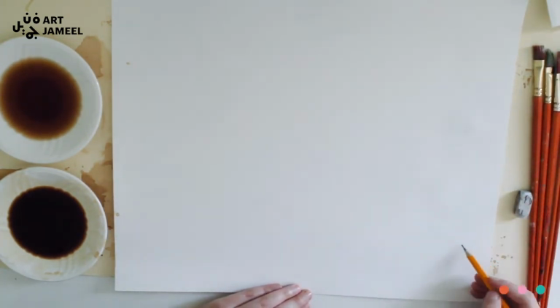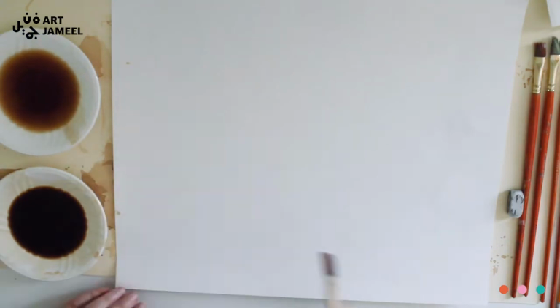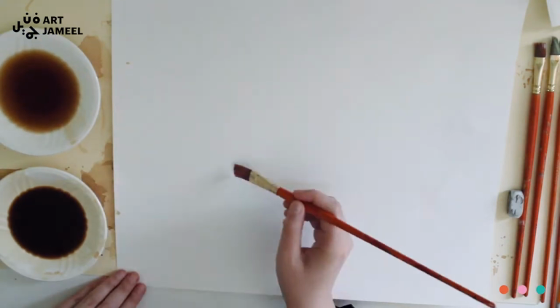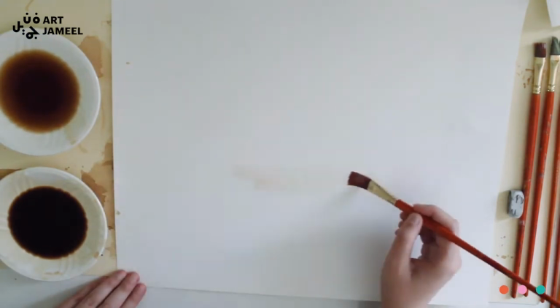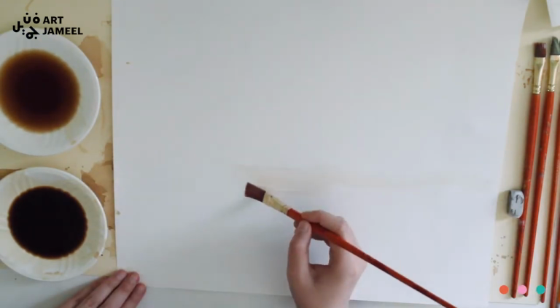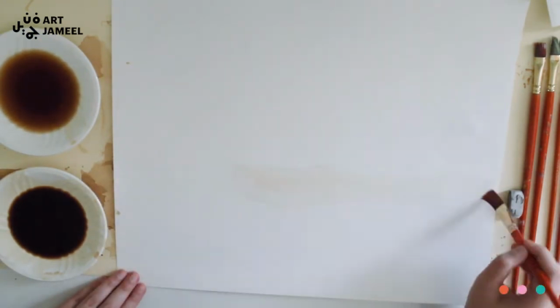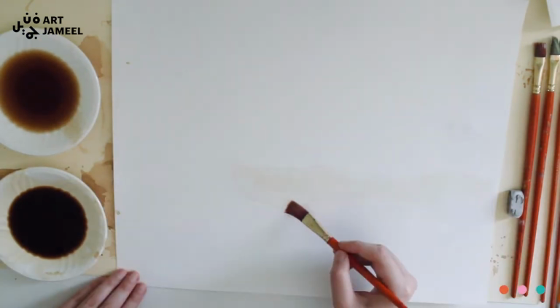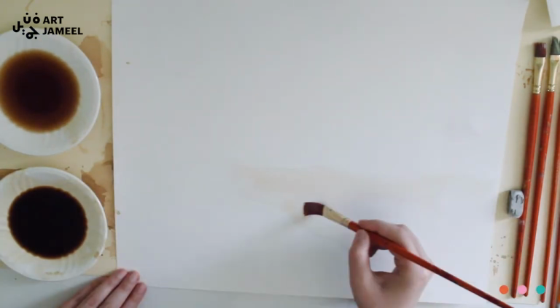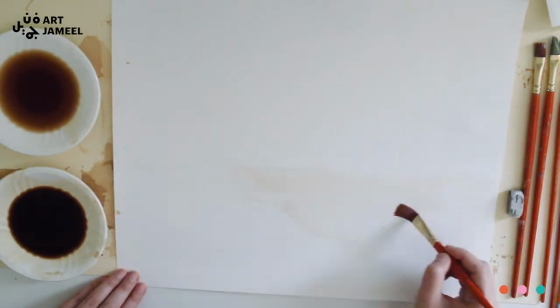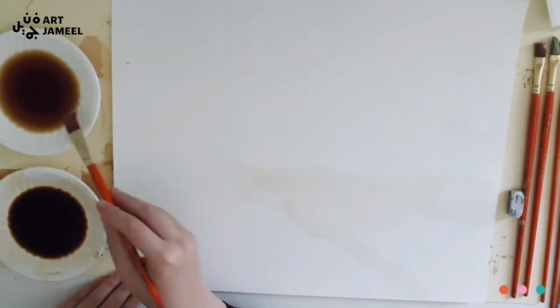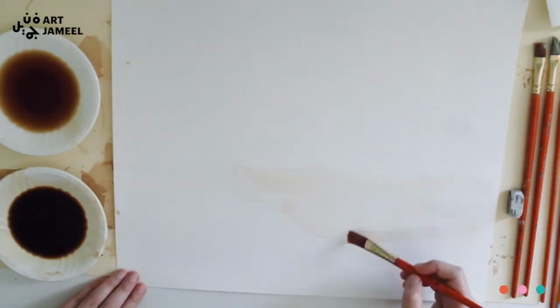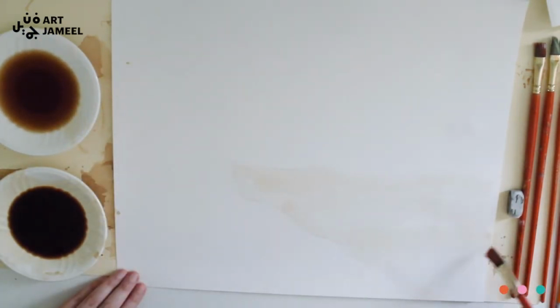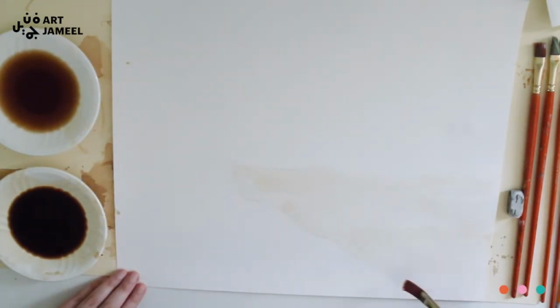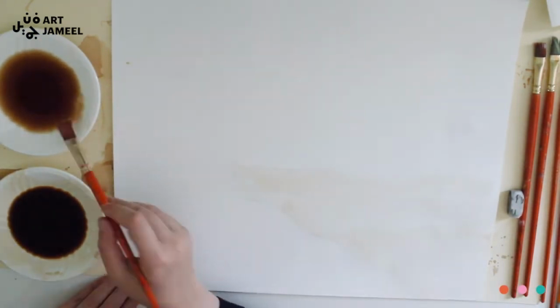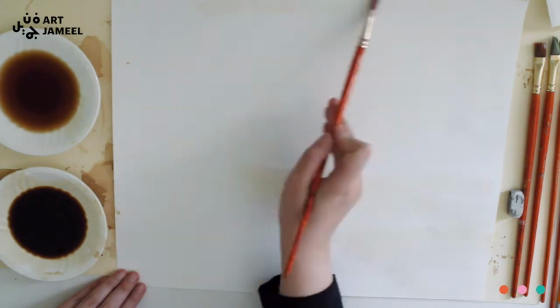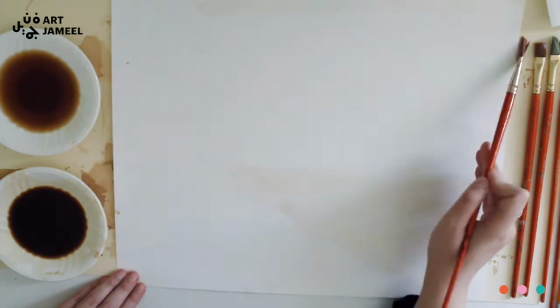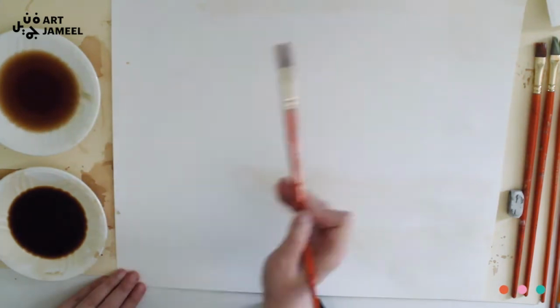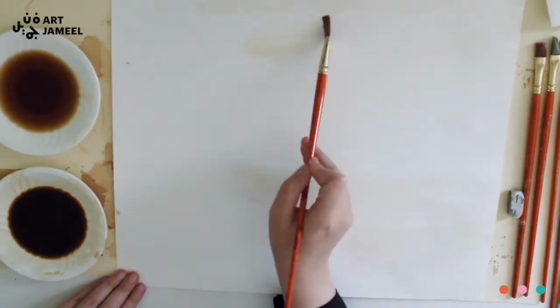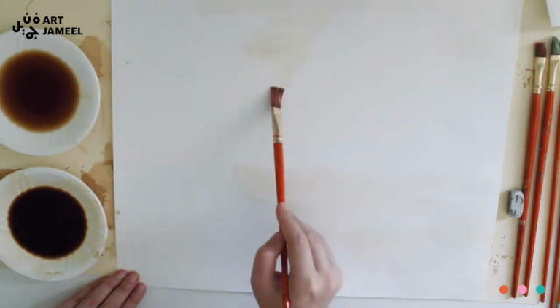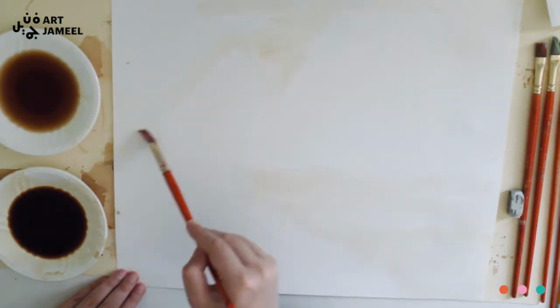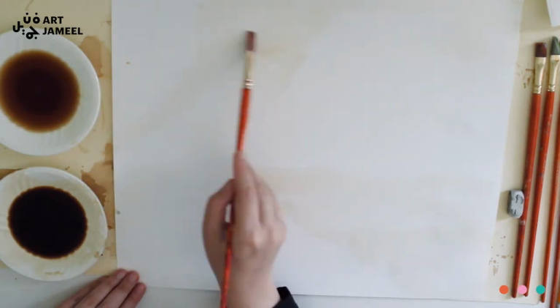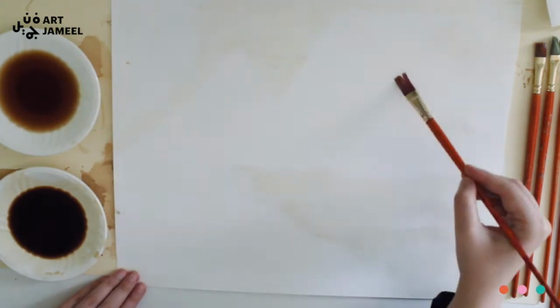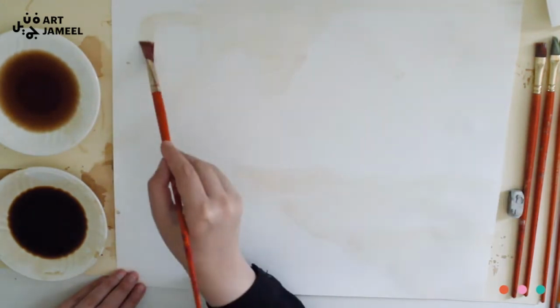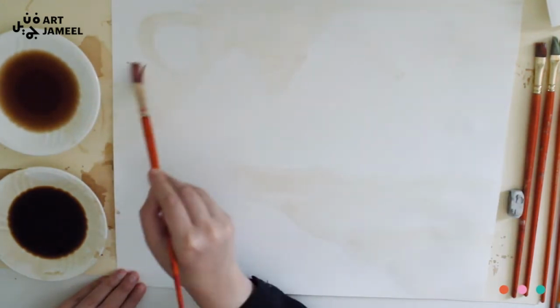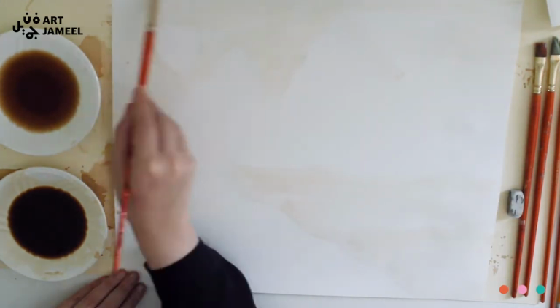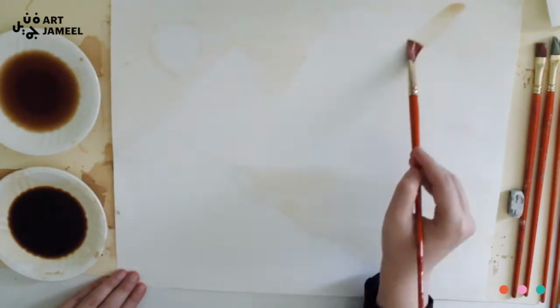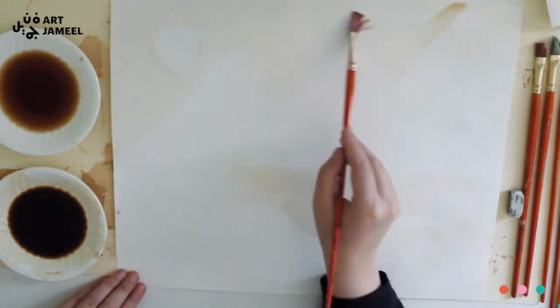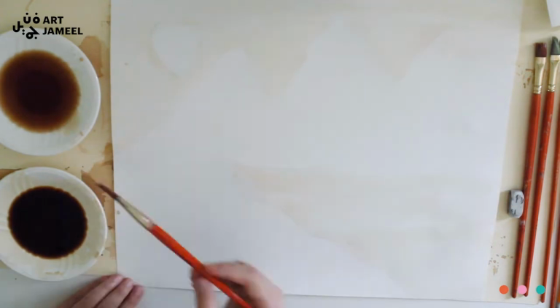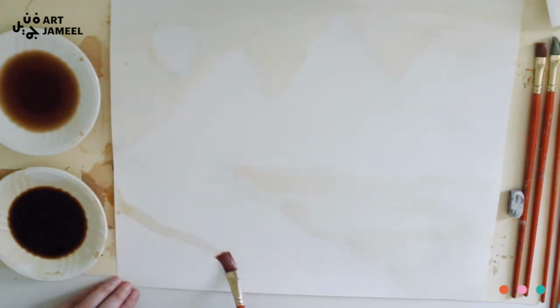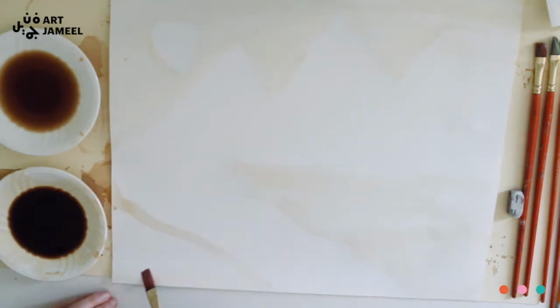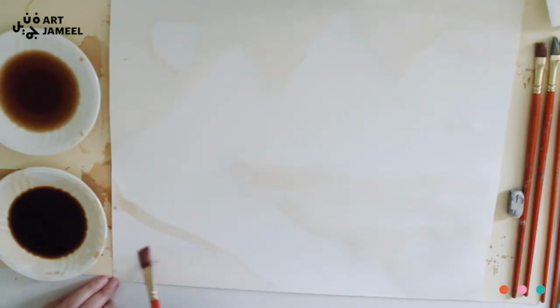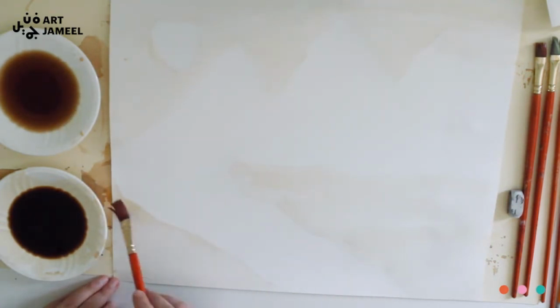Once you're done with your drawing, take your biggest brush and the lightest tone and add in the color — just a background color very smoothly all over the place, or just in your lightest areas.